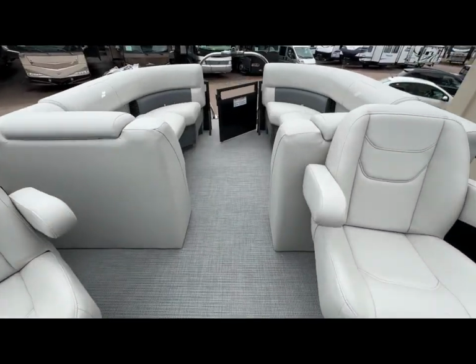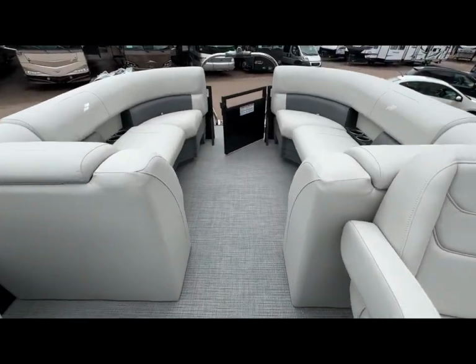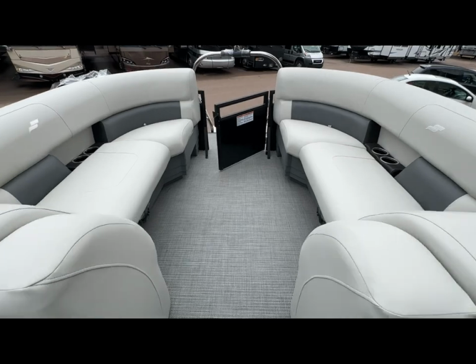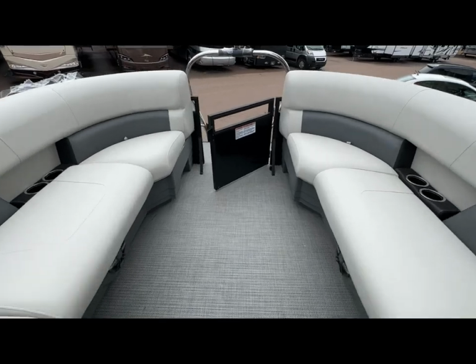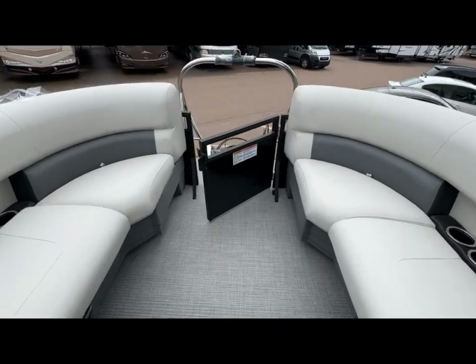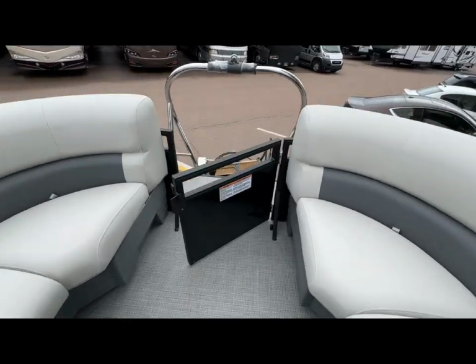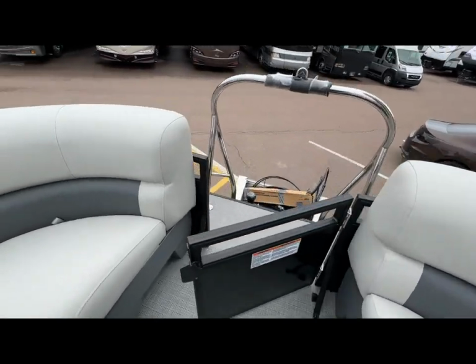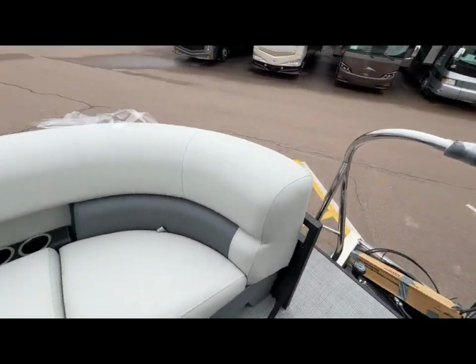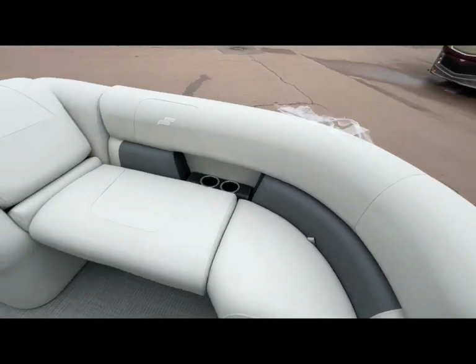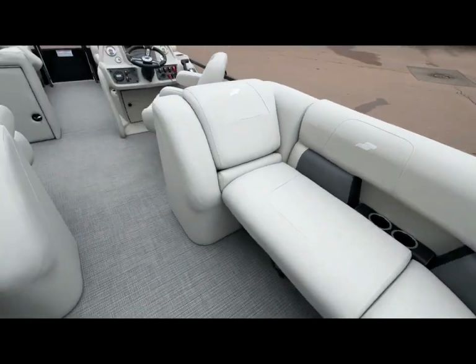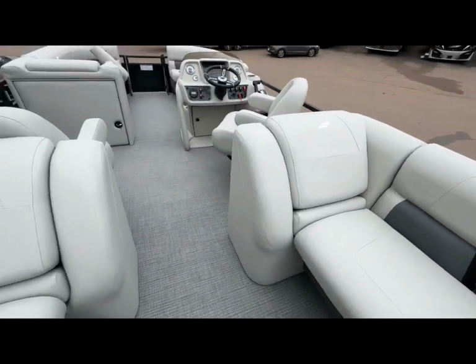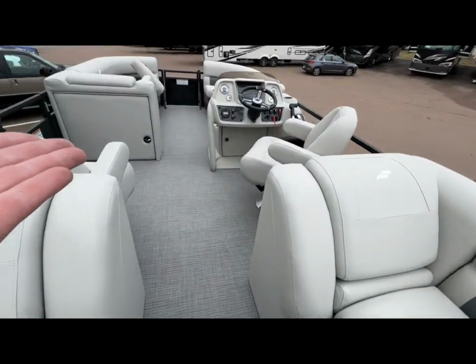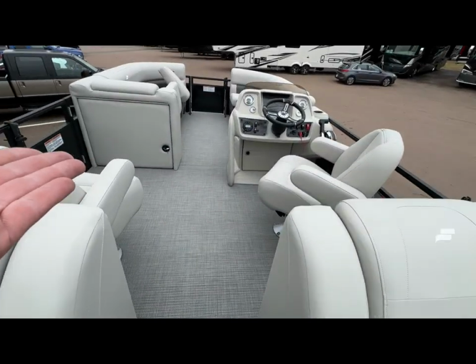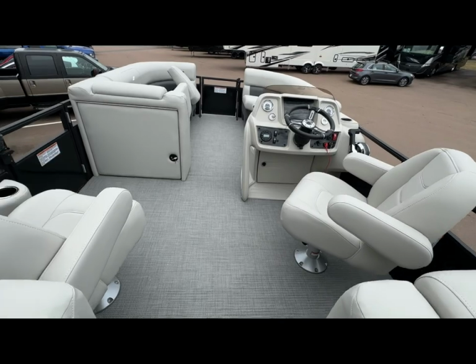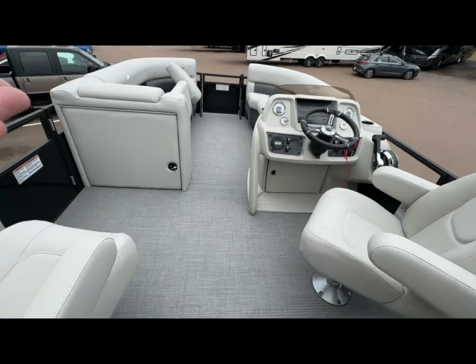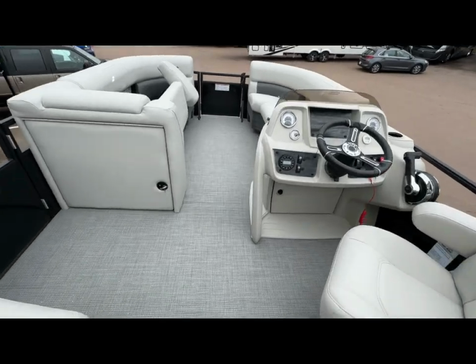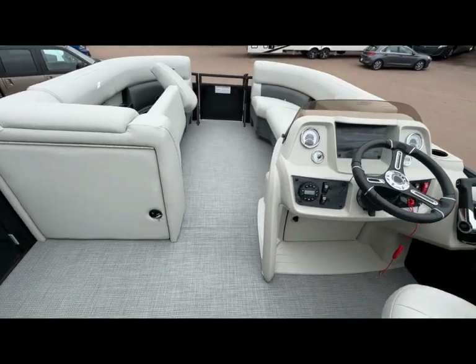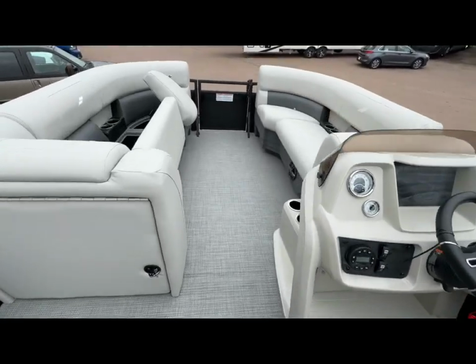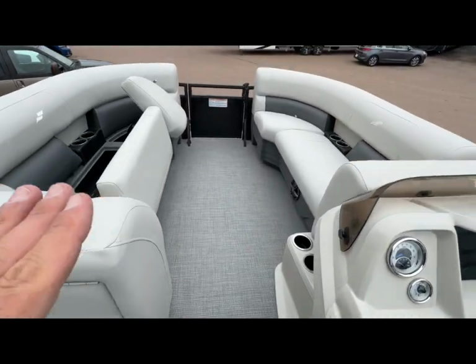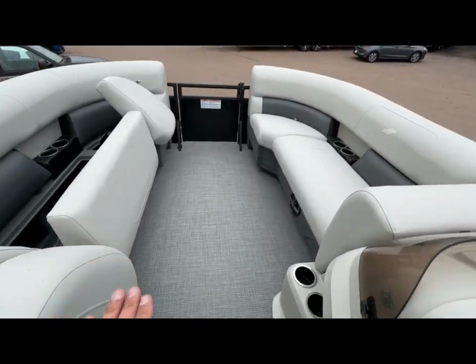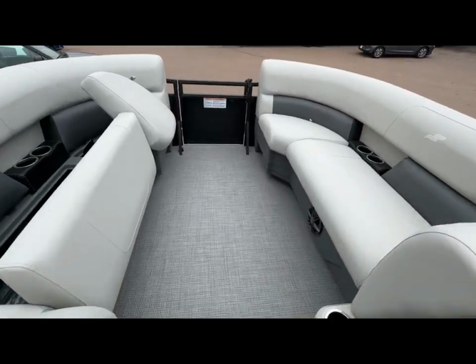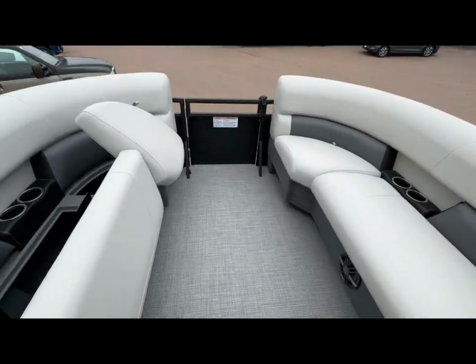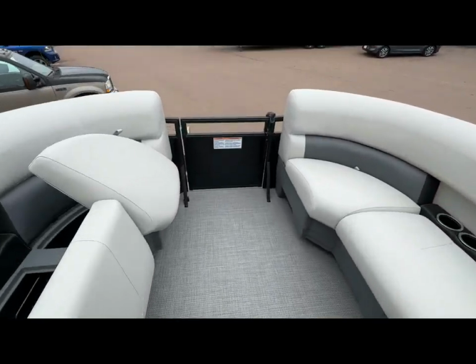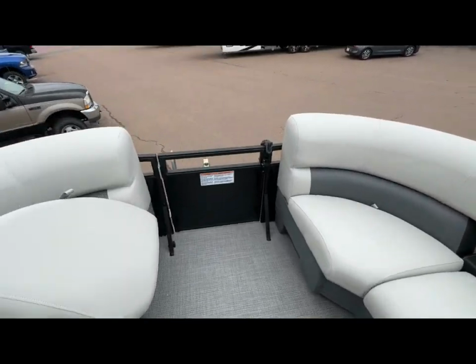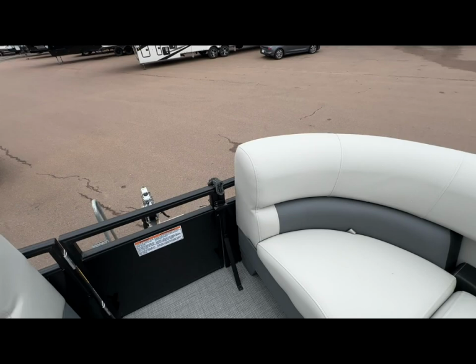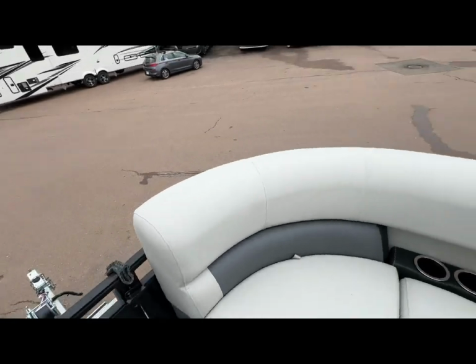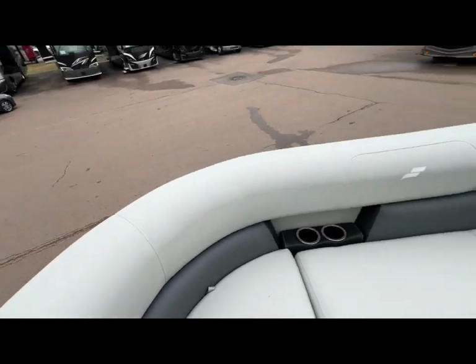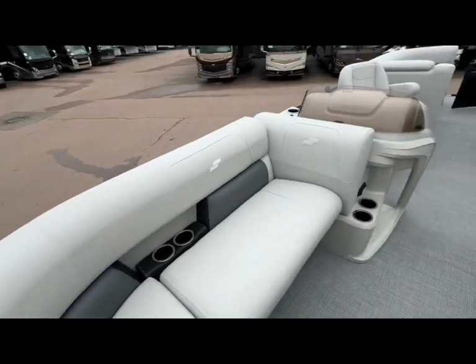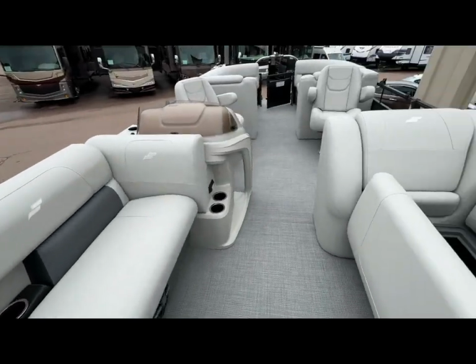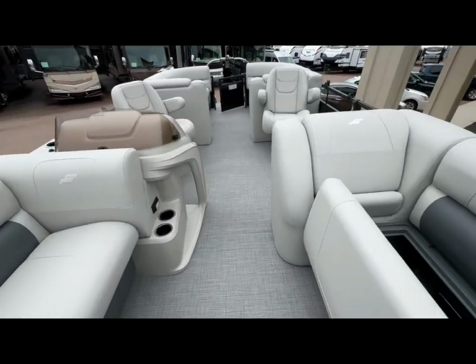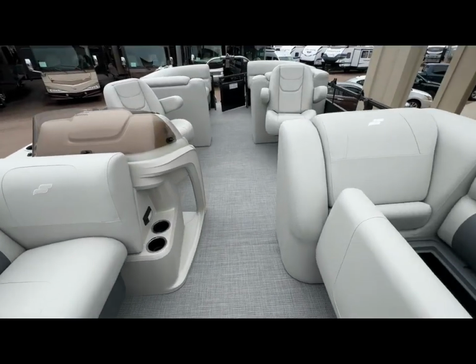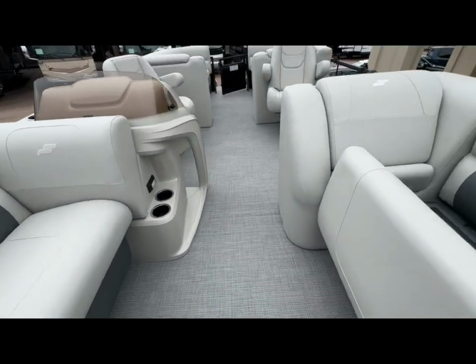This is probably the most reasonably priced tri-toon that comes with a six-year warranty above deck, and a lifetime warranty deck down for the original owner. That is transferable to a maximum of the balance of a 10-year.